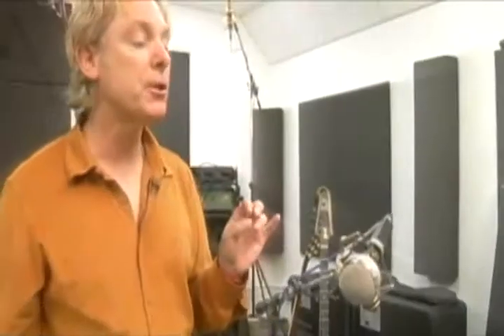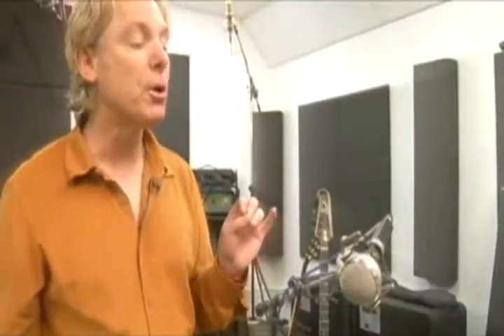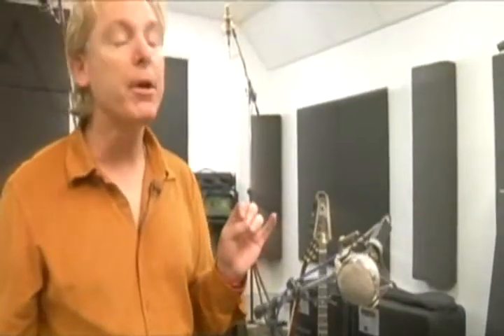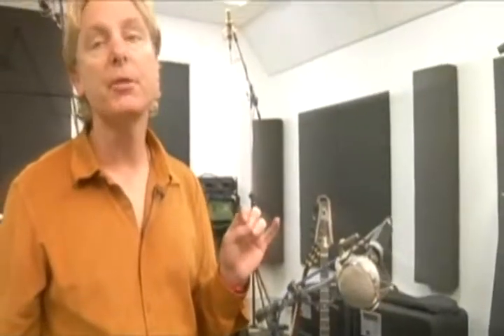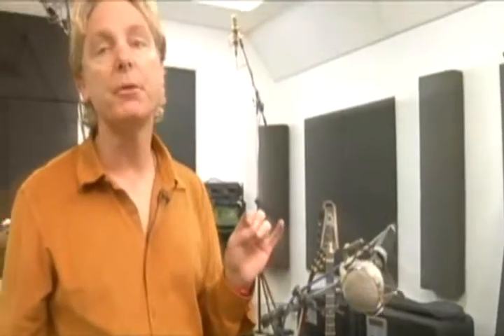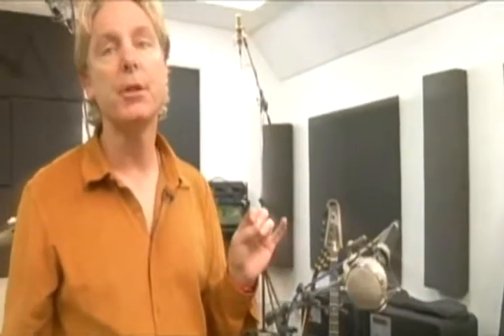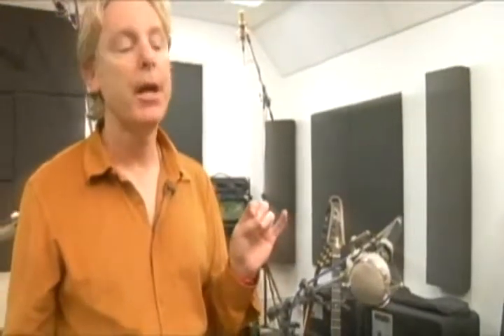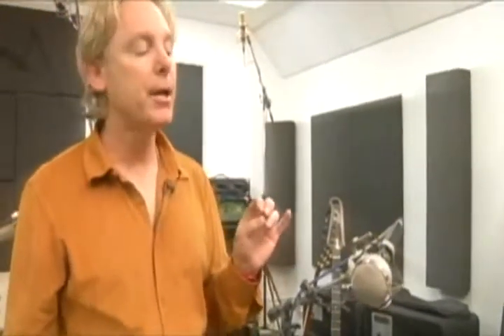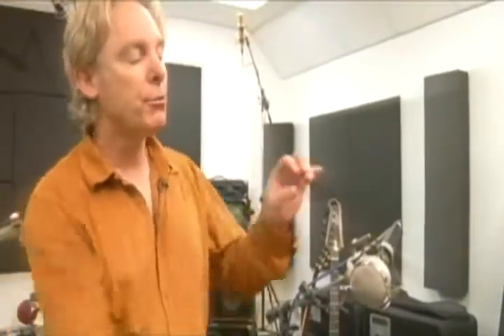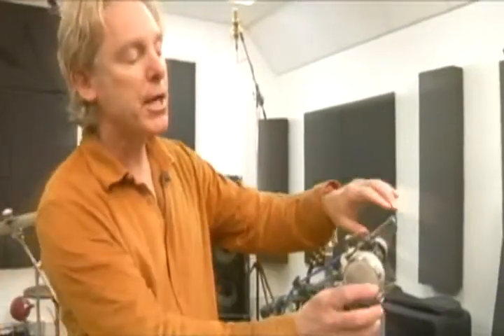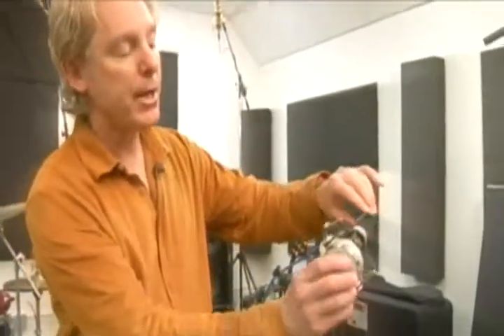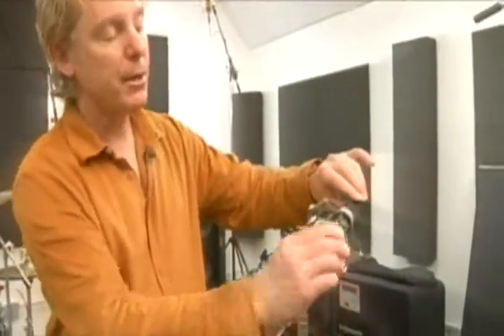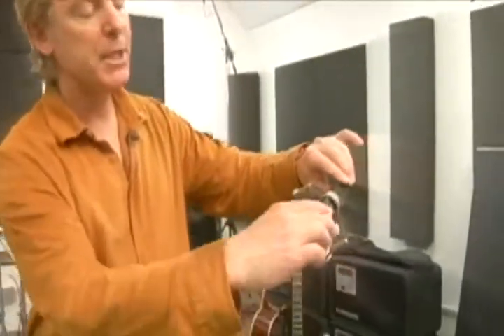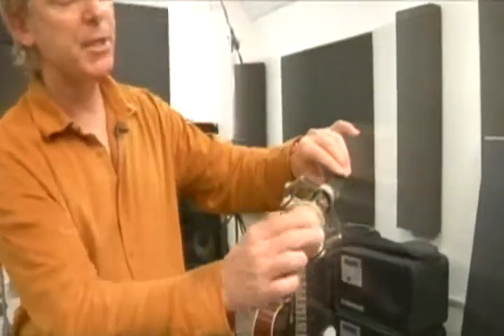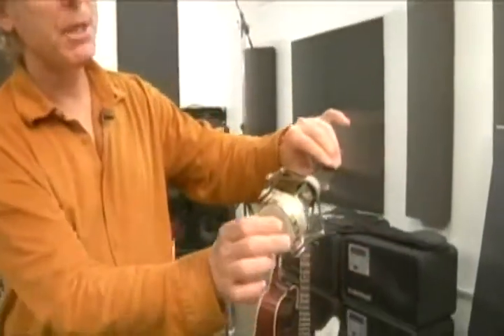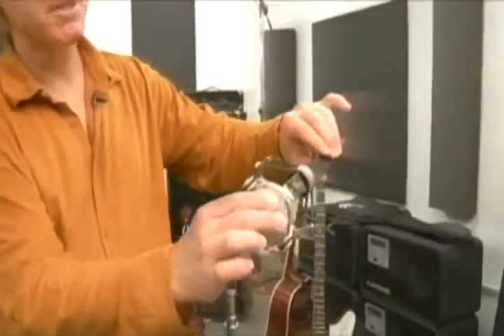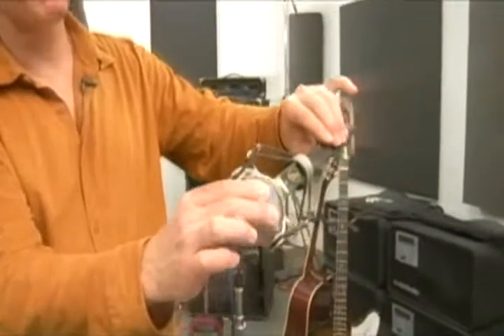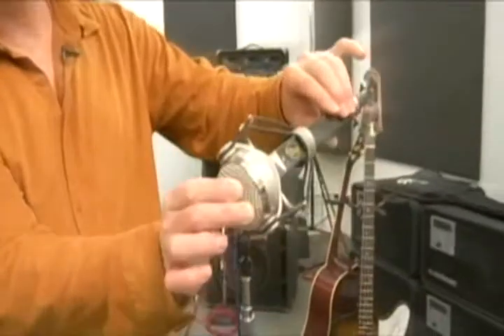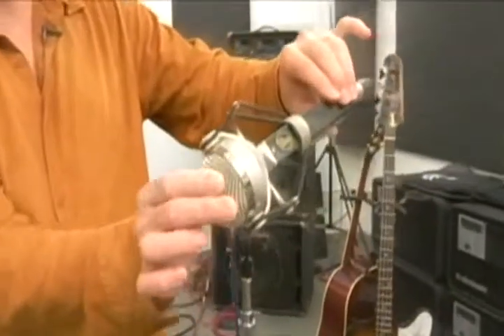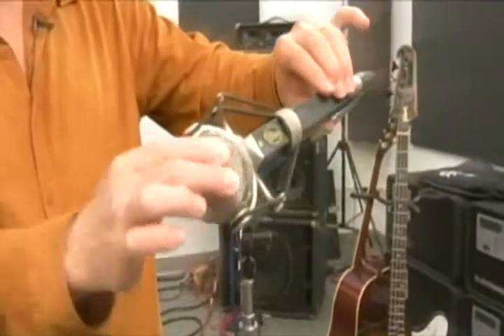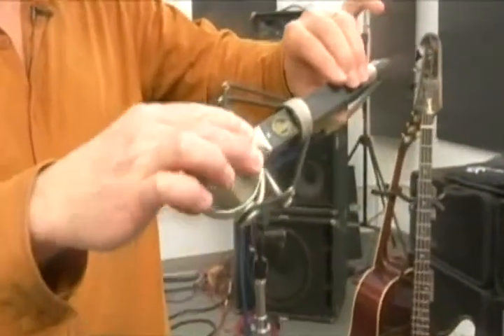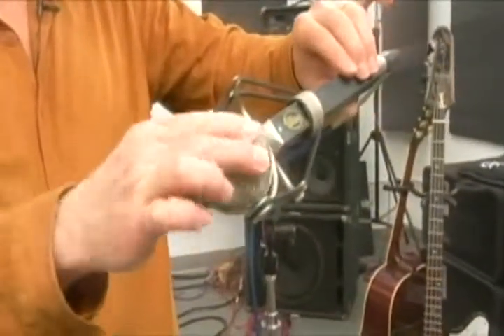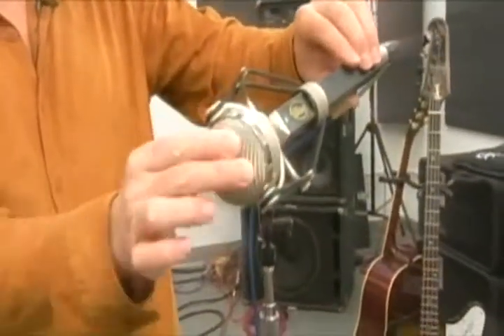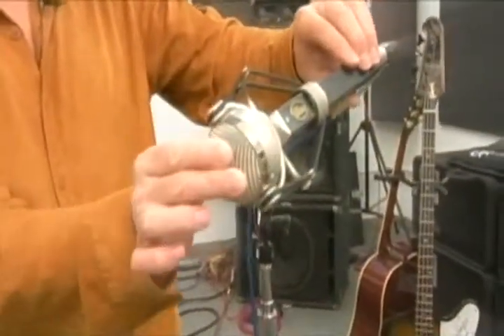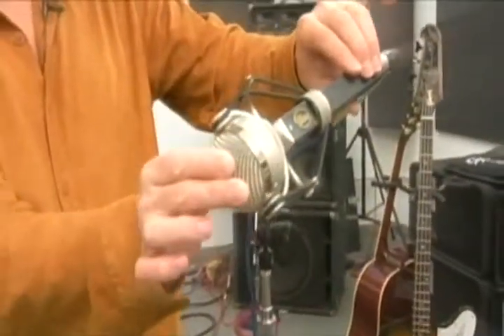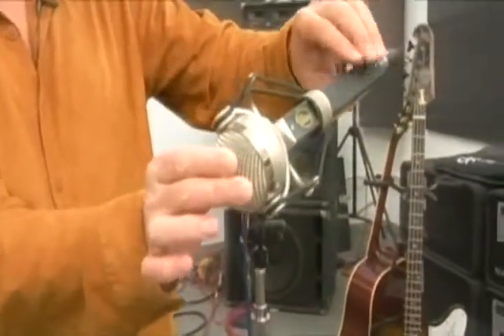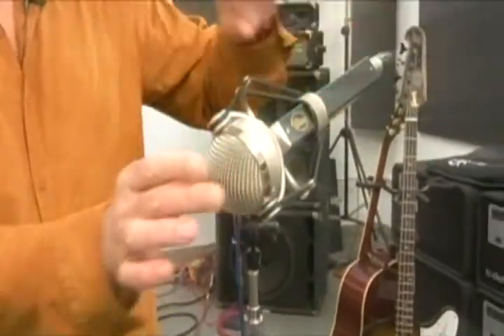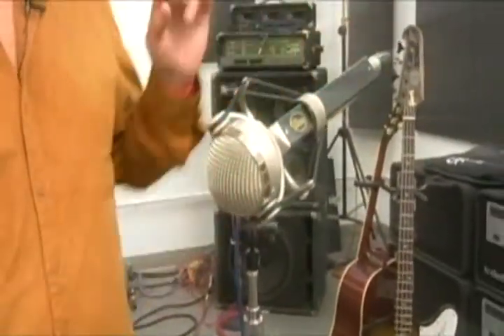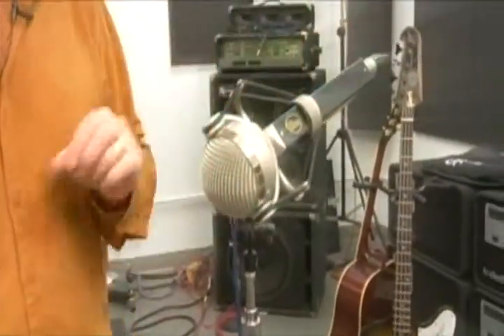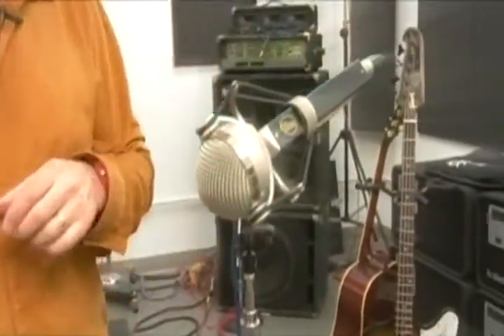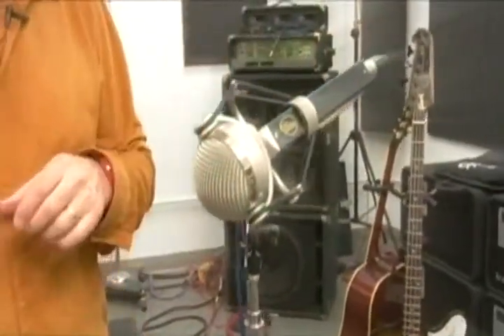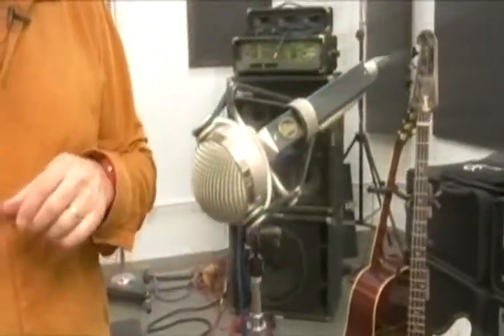It's also good on things like drum overheads and flutes, and the rotating head makes it easy for placement. So if it's over a drum set, you can easily turn the head instead of having to move the microphone stand.